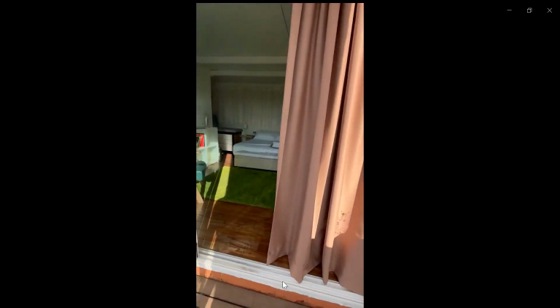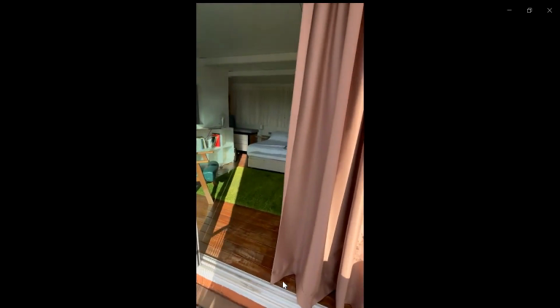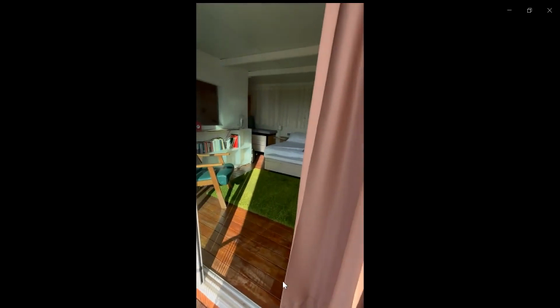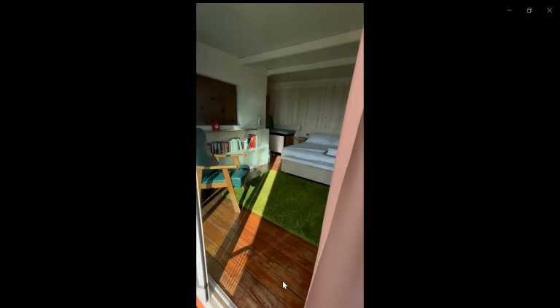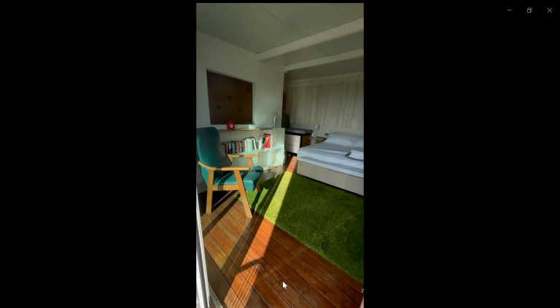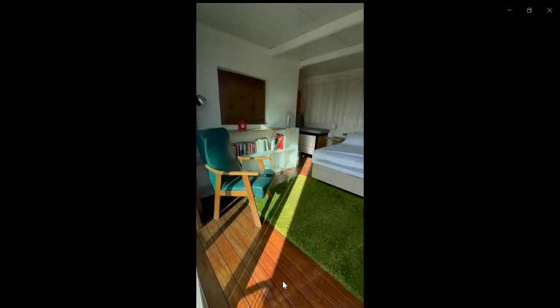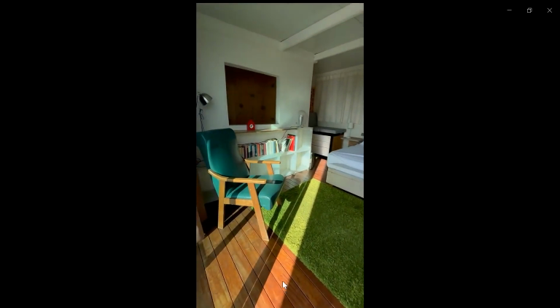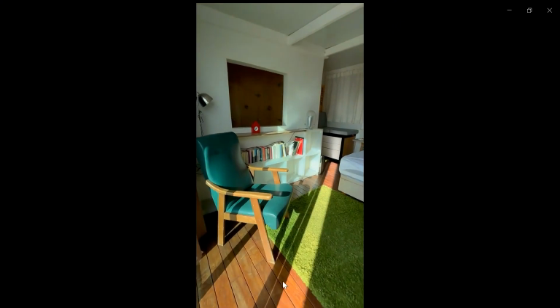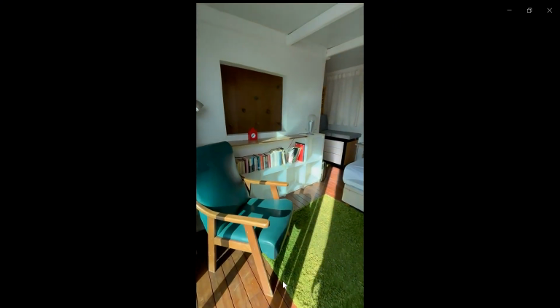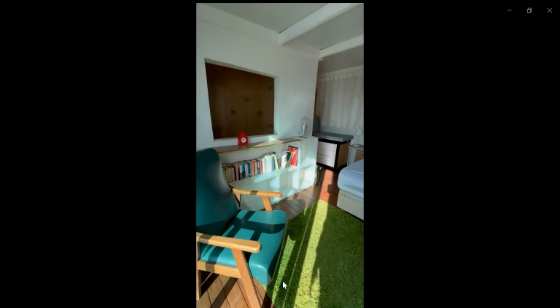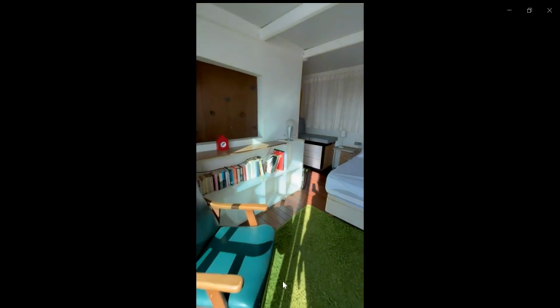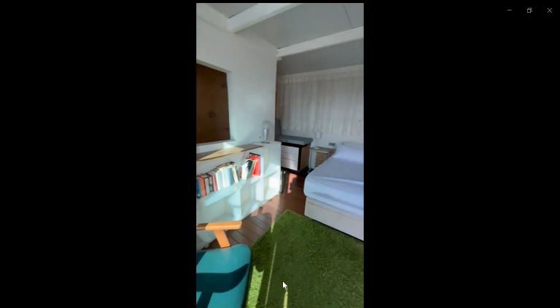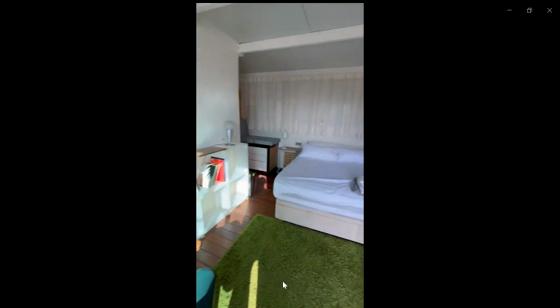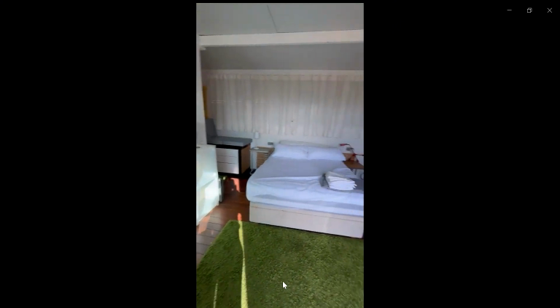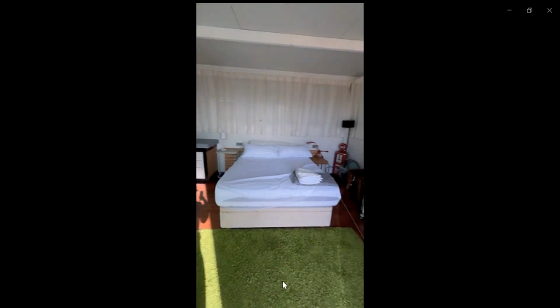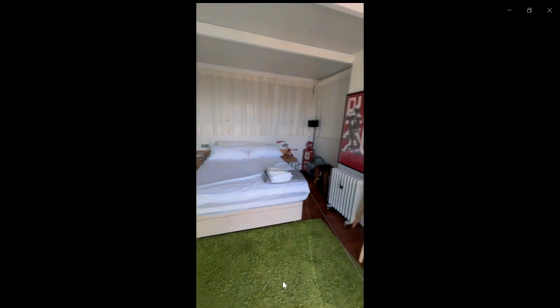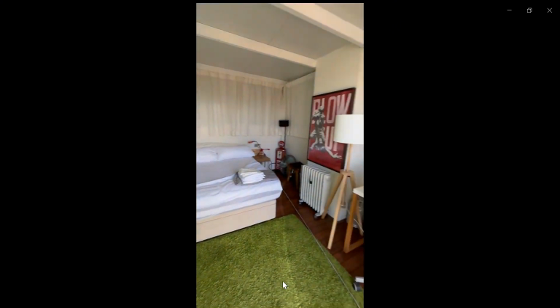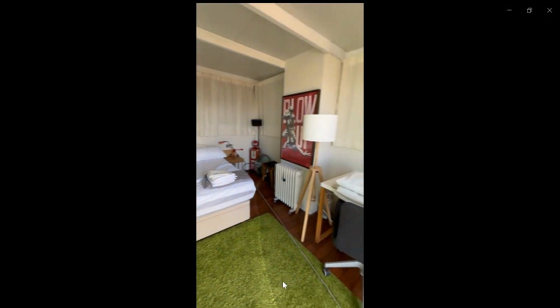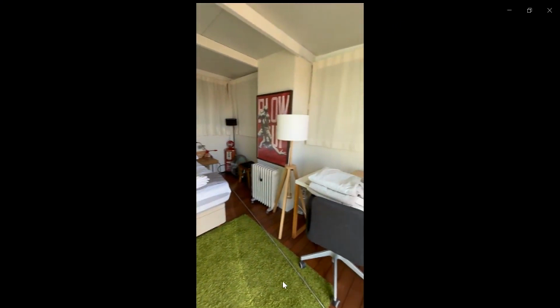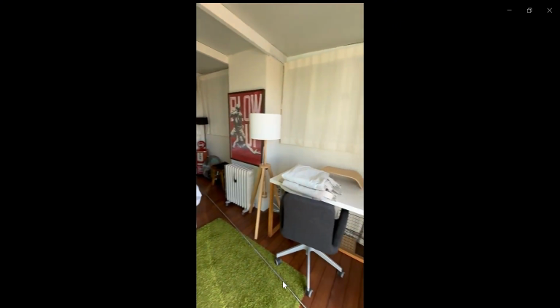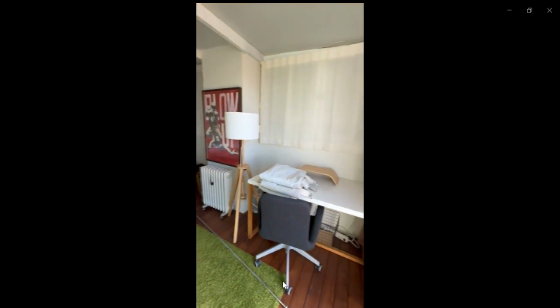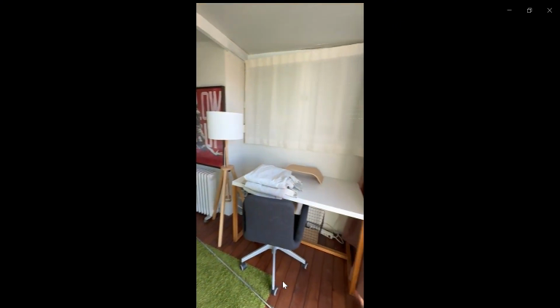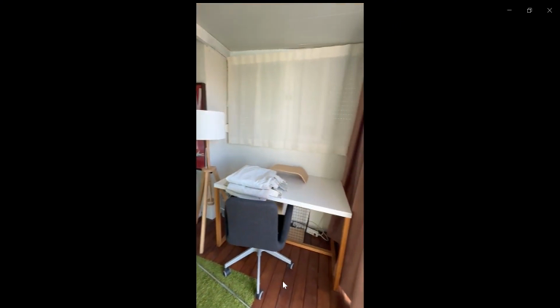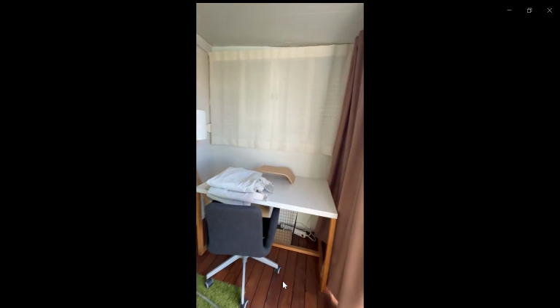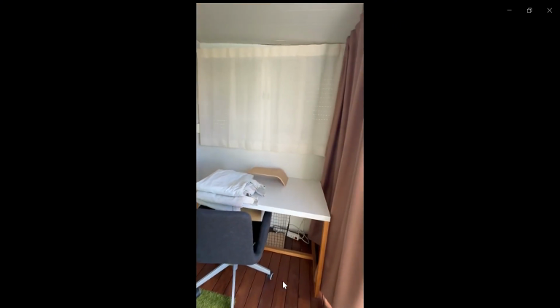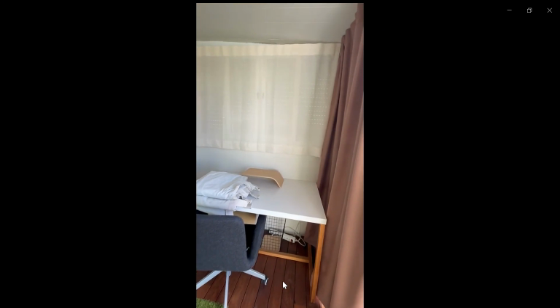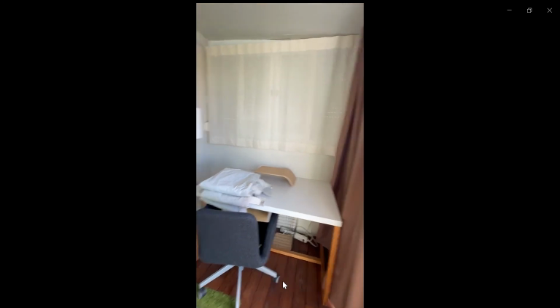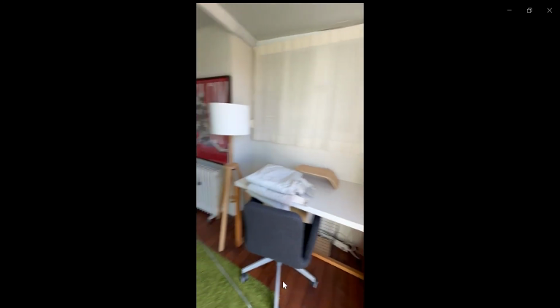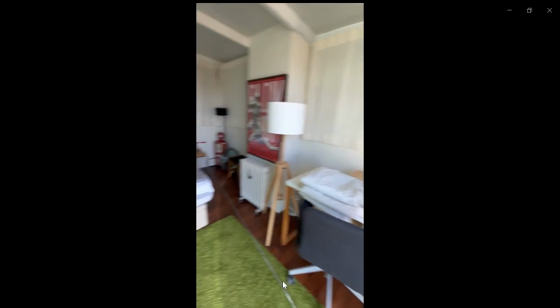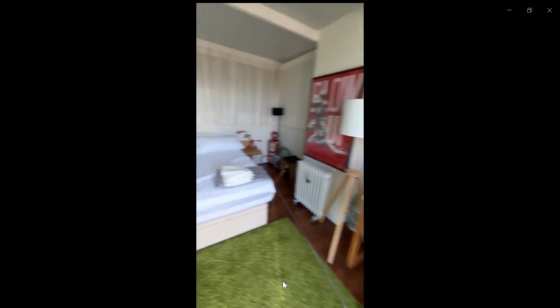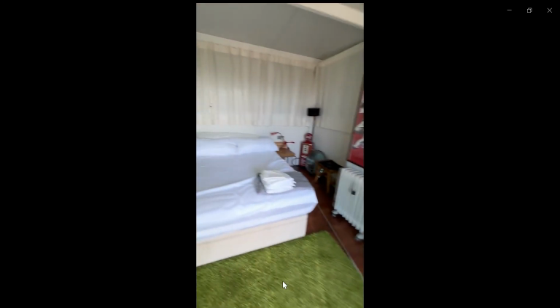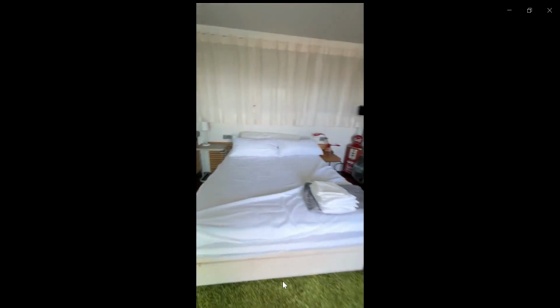In the bedroom you're going to find a double bed. You also have some cupboard space, as well as a desk over here to the right, and you also have some drawer space.